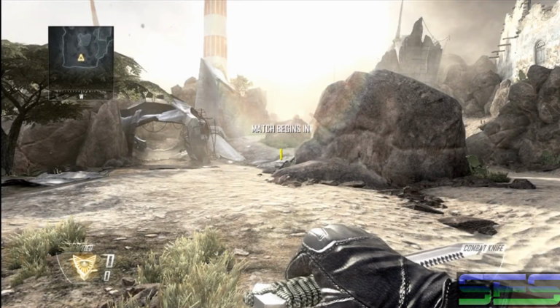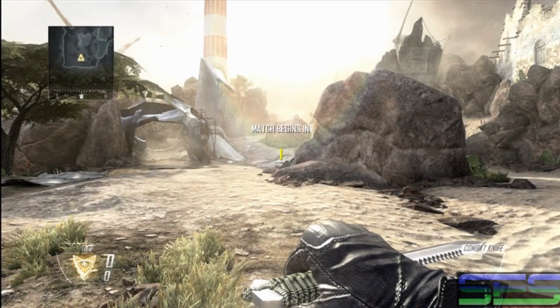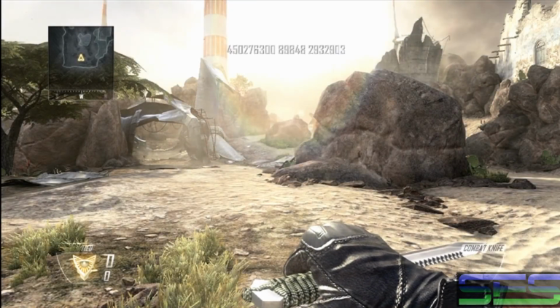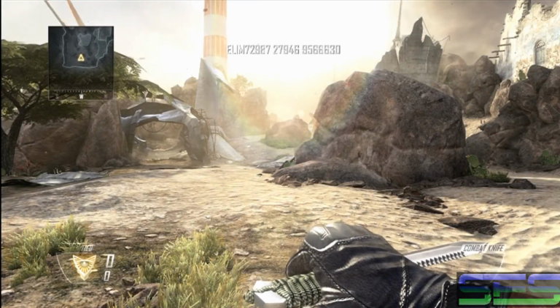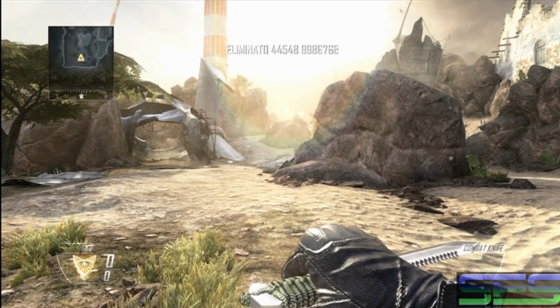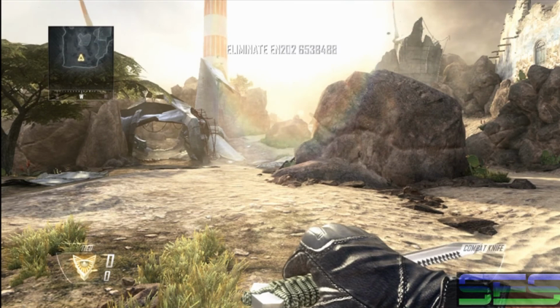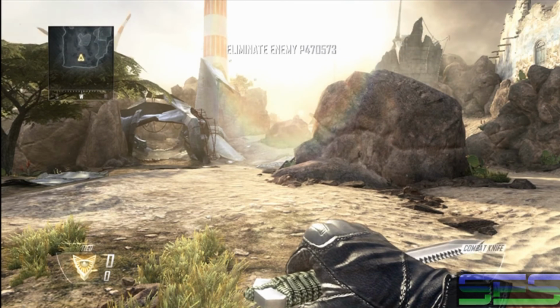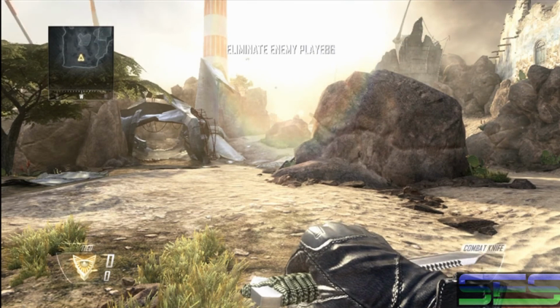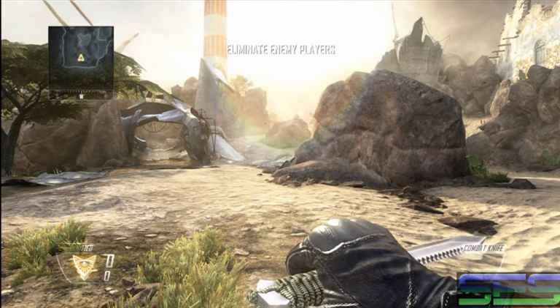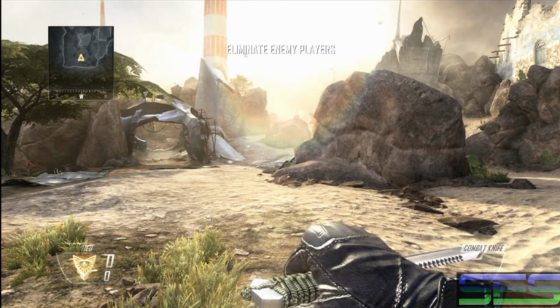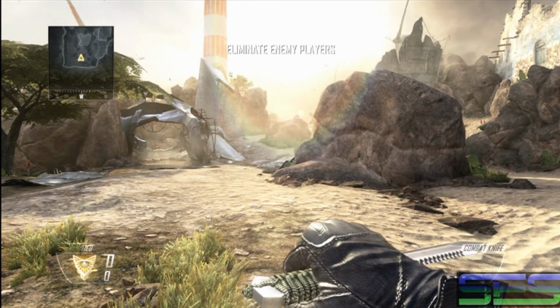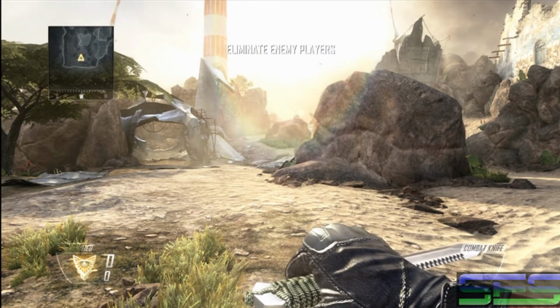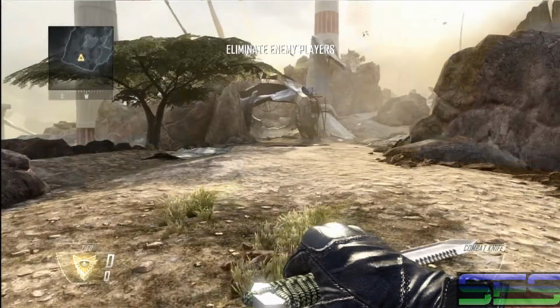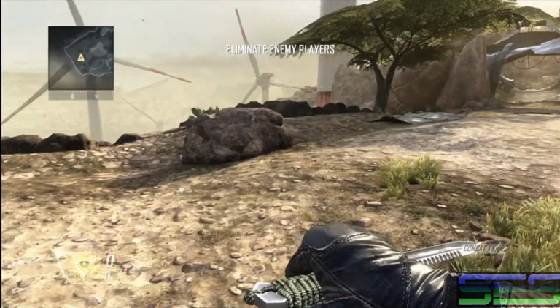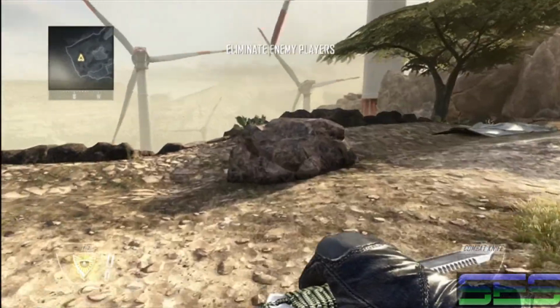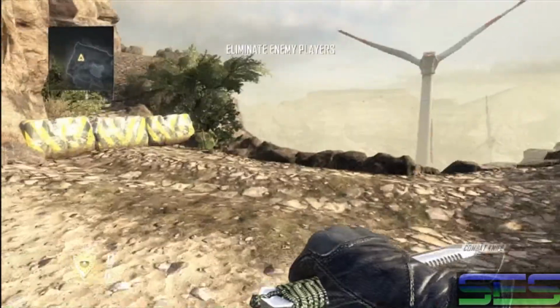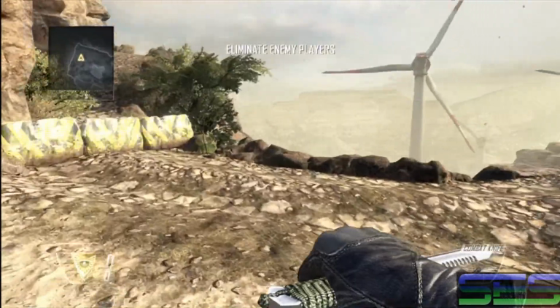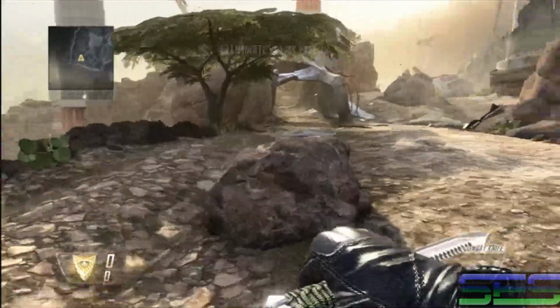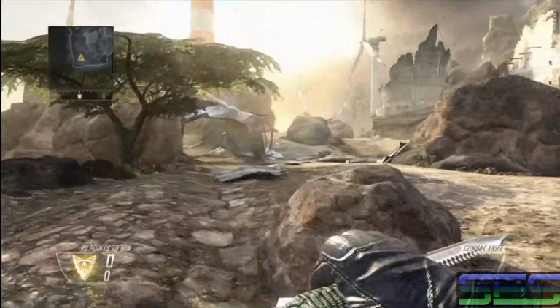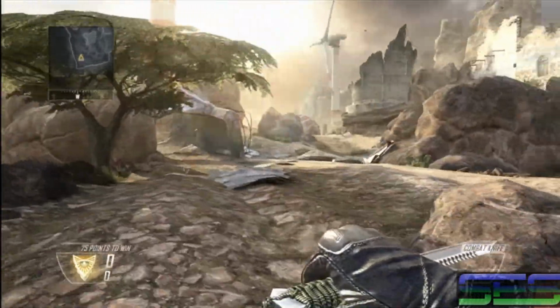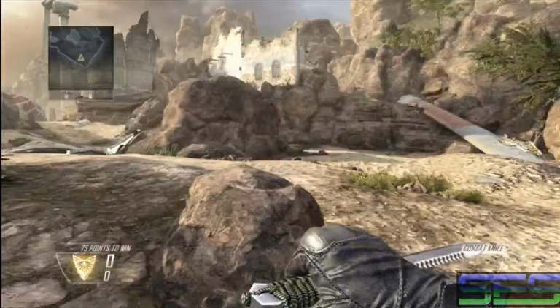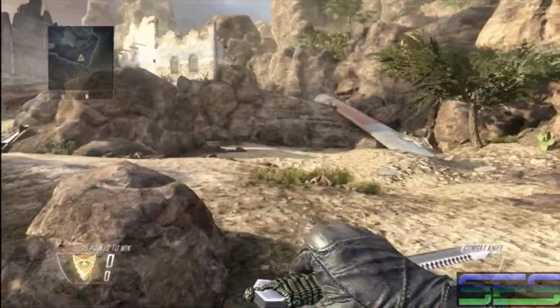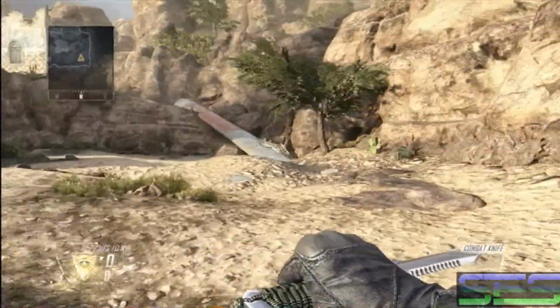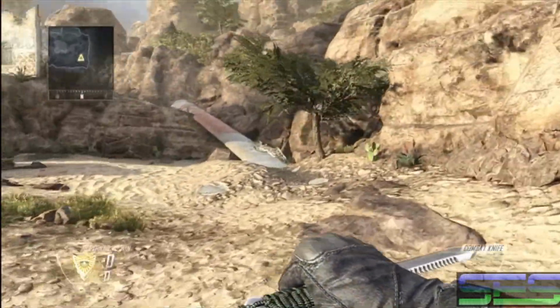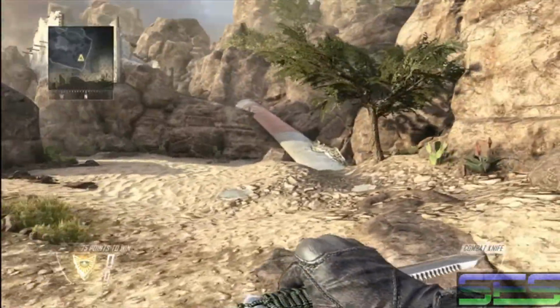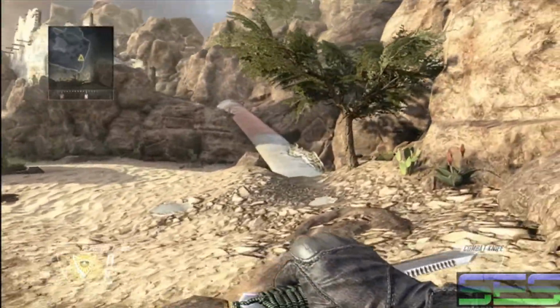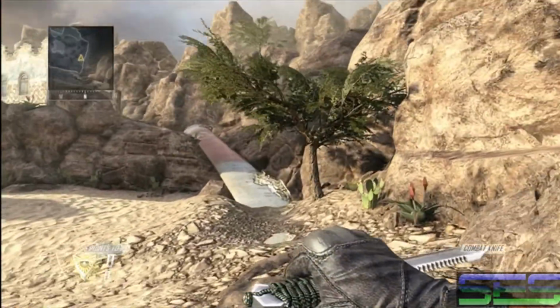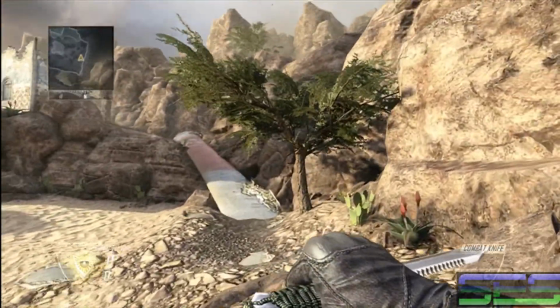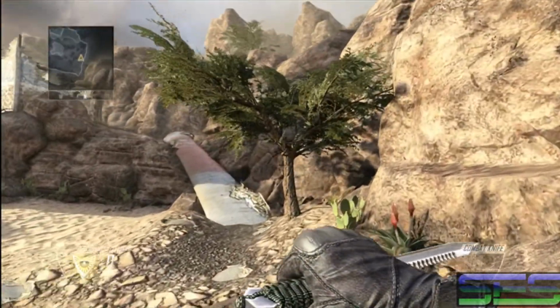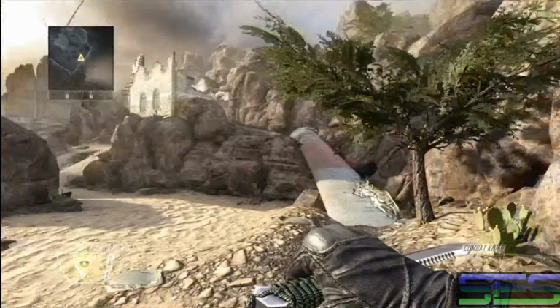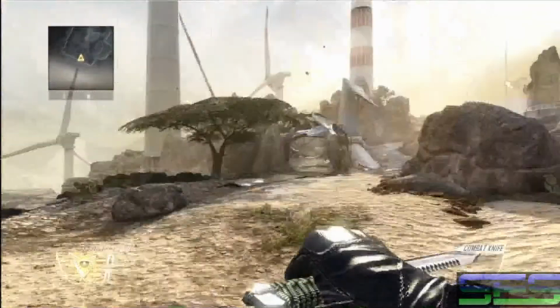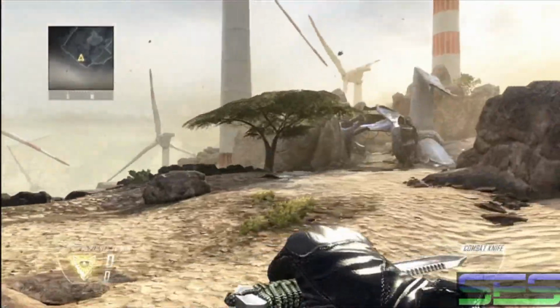Hello everyone, this is Oceus Phantom here with Training on Turbine, a very sniper-centric map and one that not a lot of people like to play for some reason. This is your cliff spawn here. You might want to watch out for people hiding in the various trees or behind the rocks.